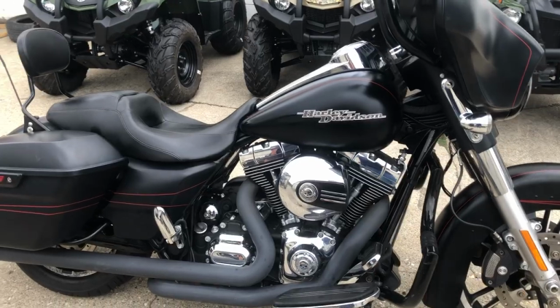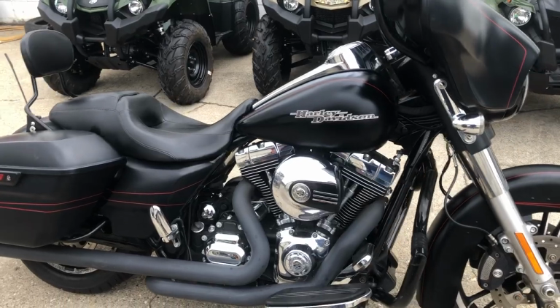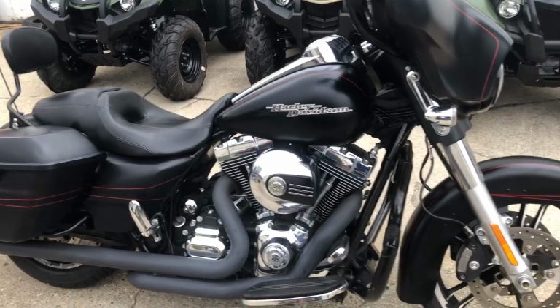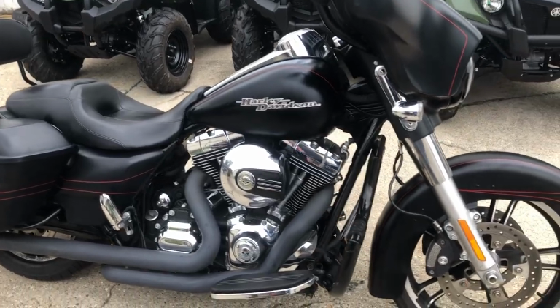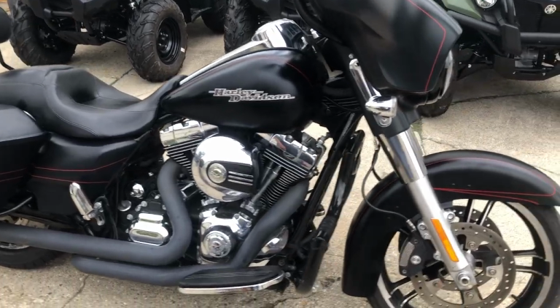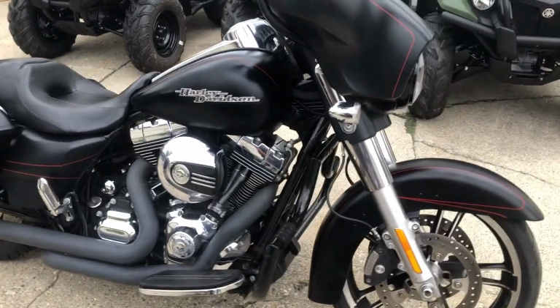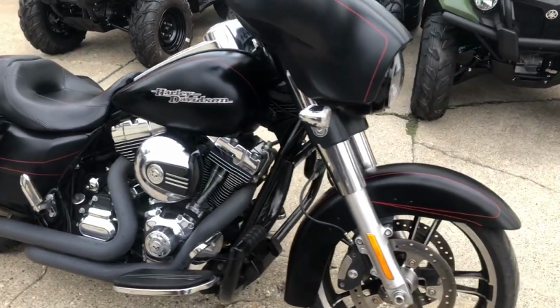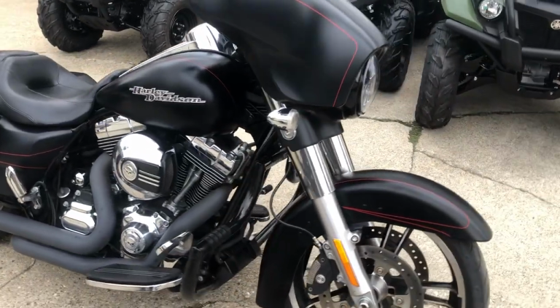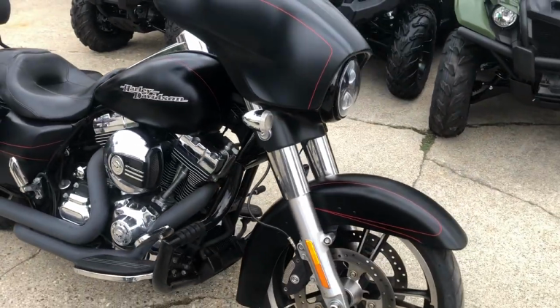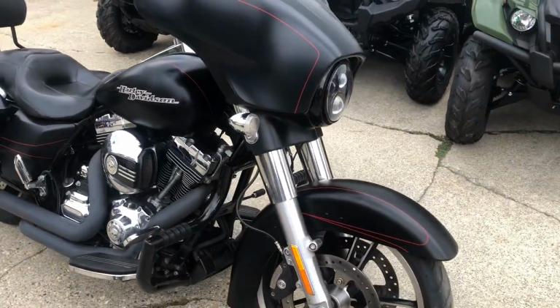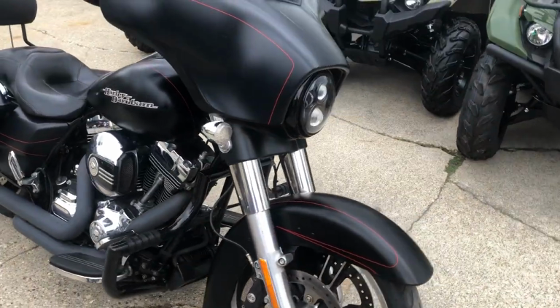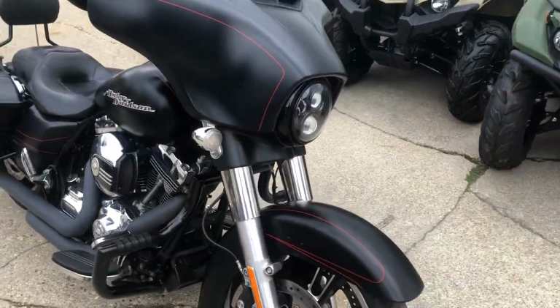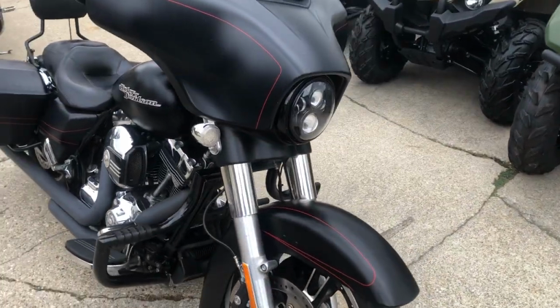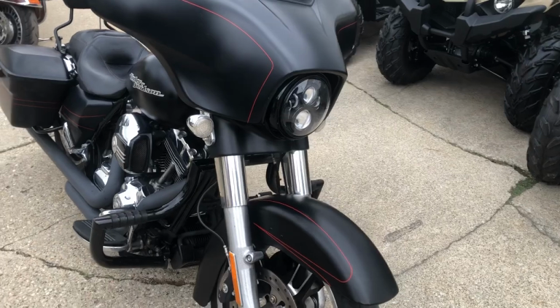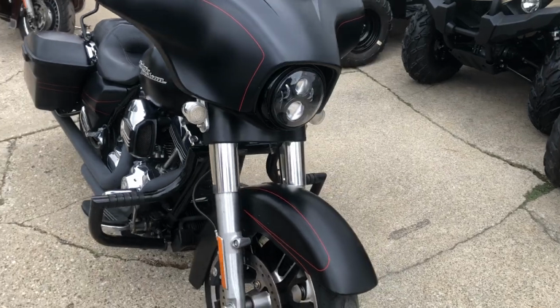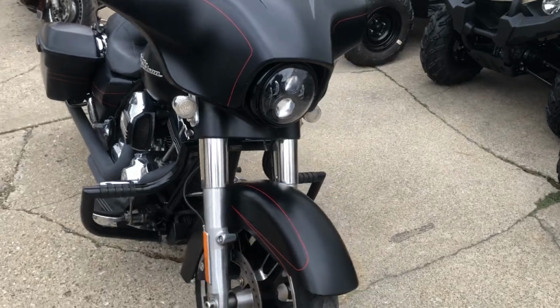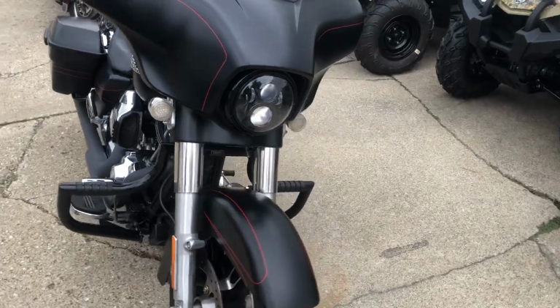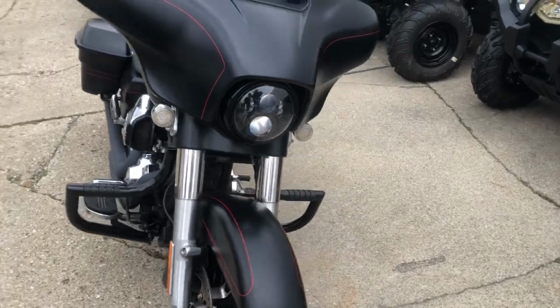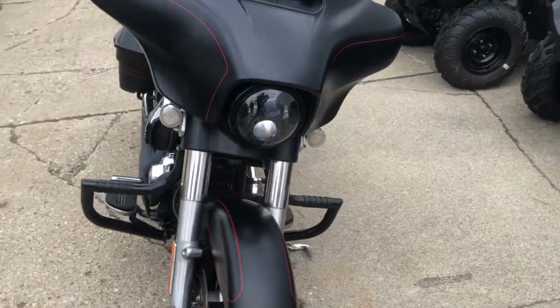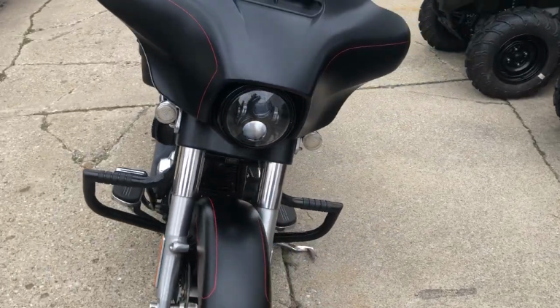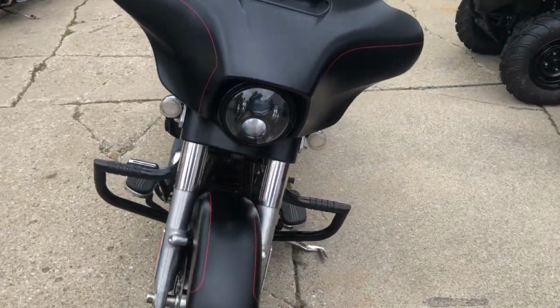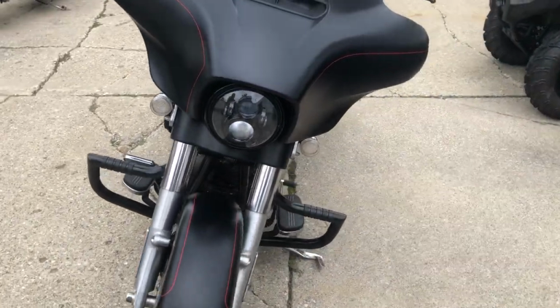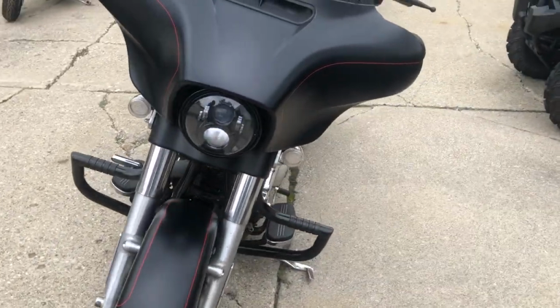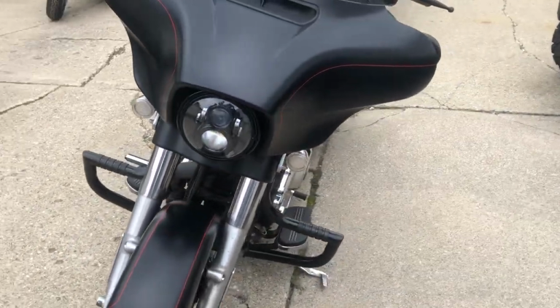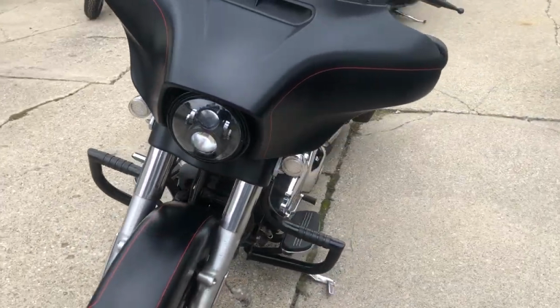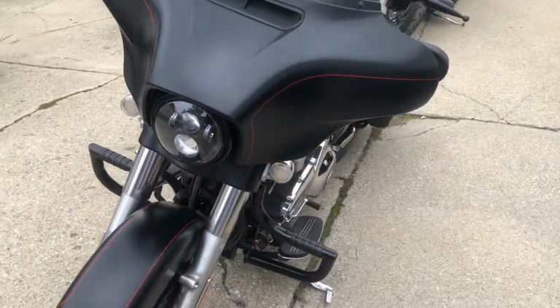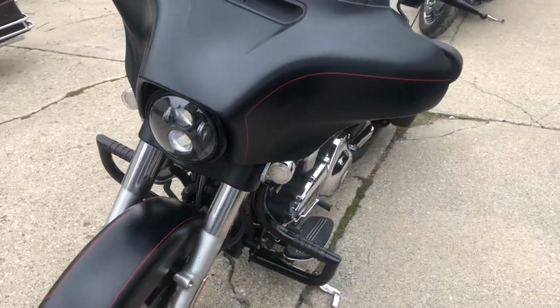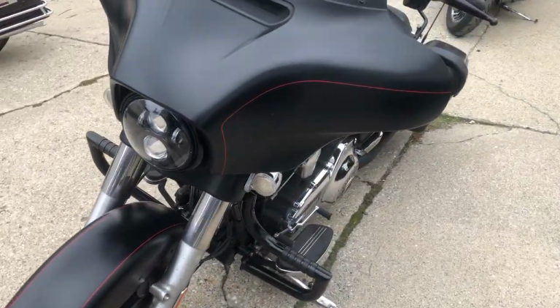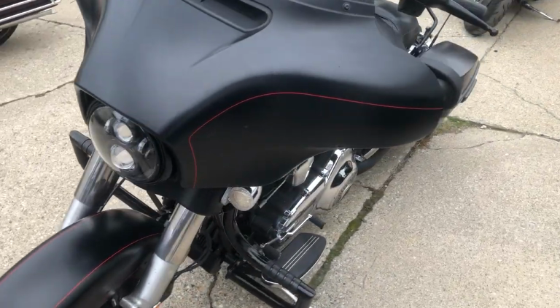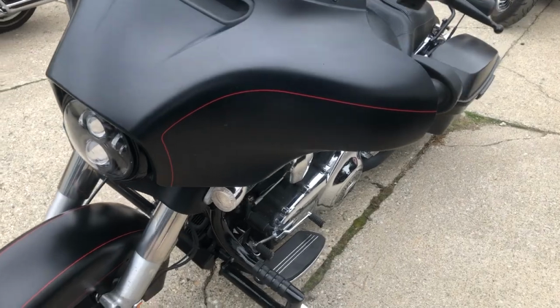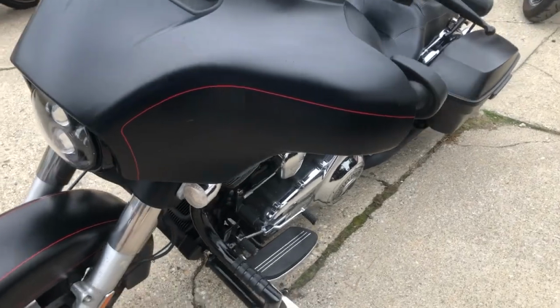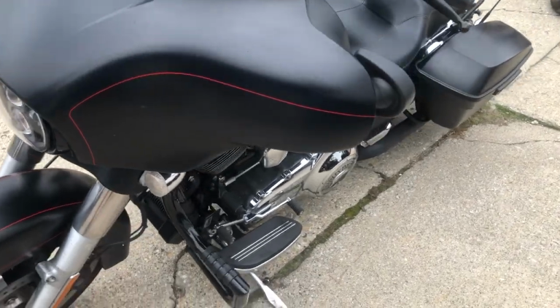Hey guys, ApprovalPowerSports.com here, doing some videos on some stuff that just came into the showroom. Check this one out — 2016 Street Glide Special, comes in that black denim paint, only 19,344 miles.